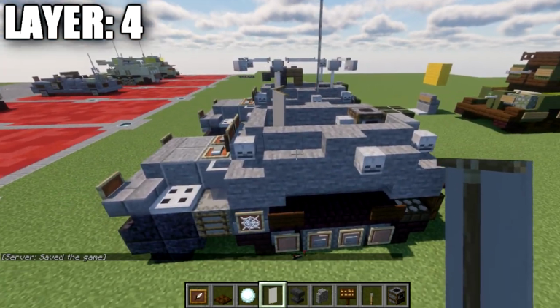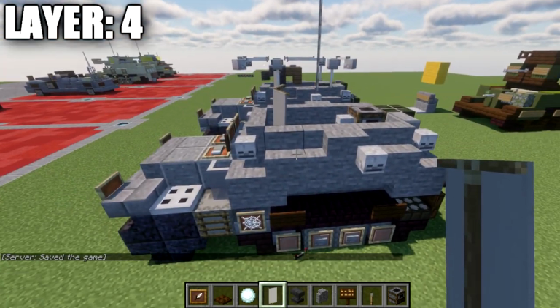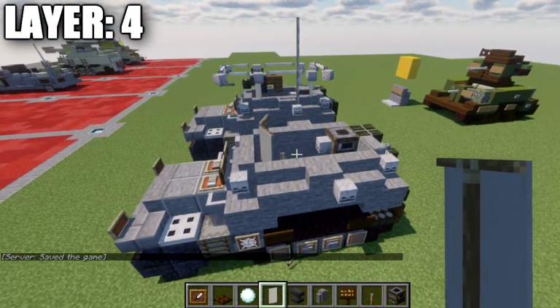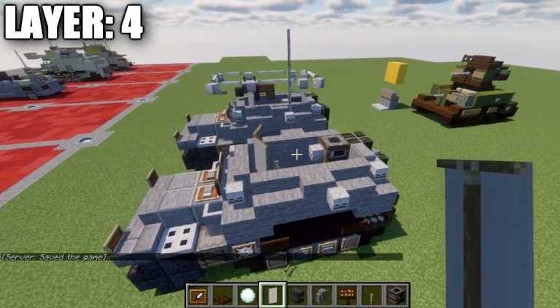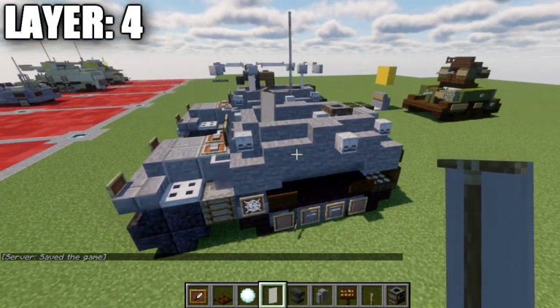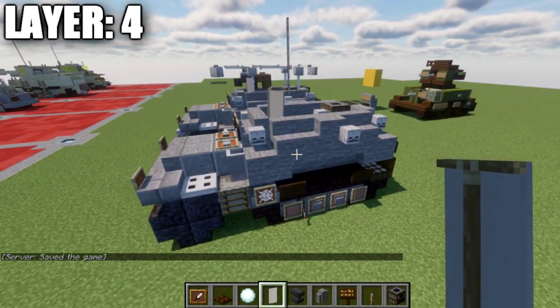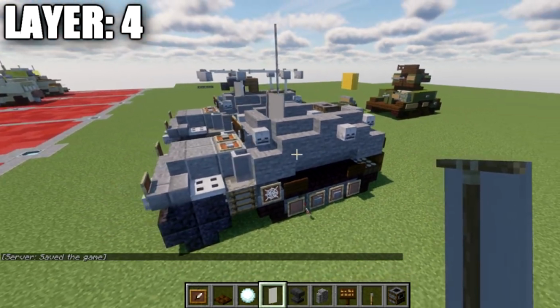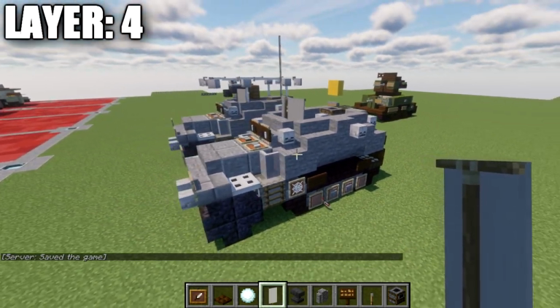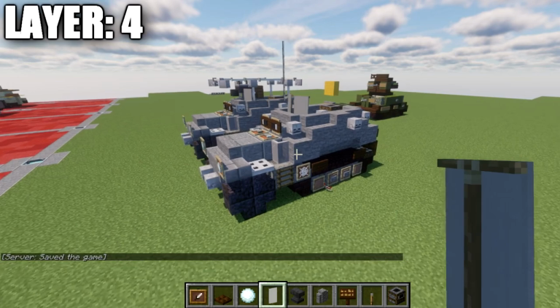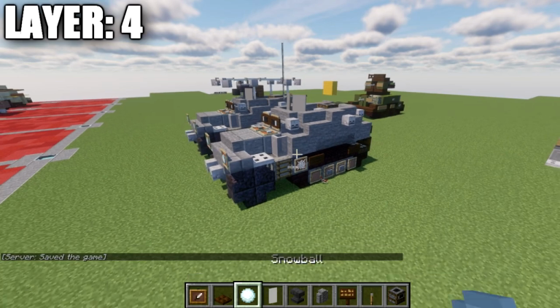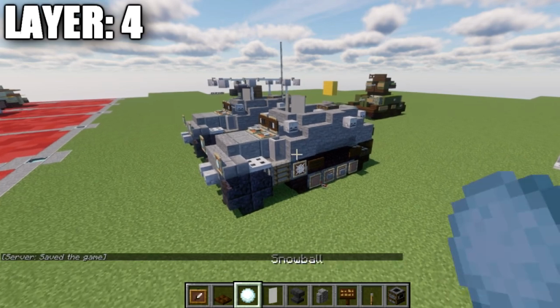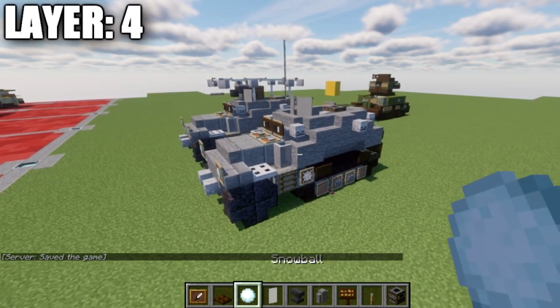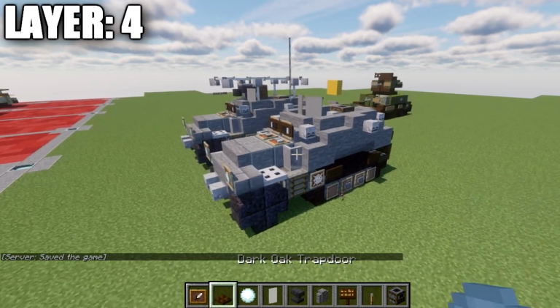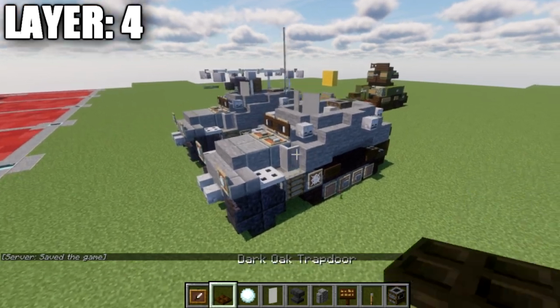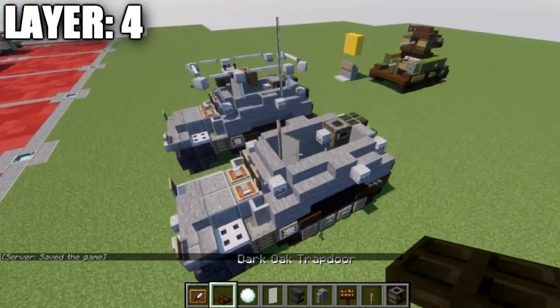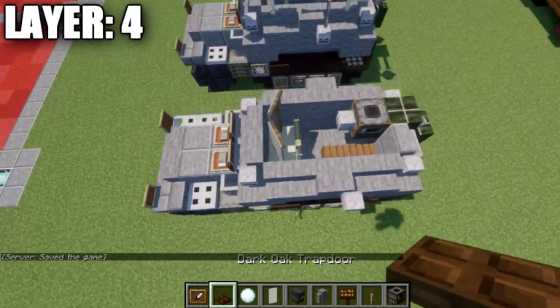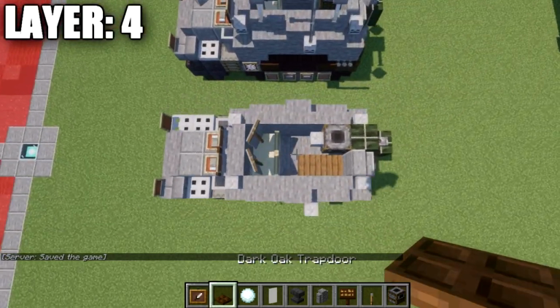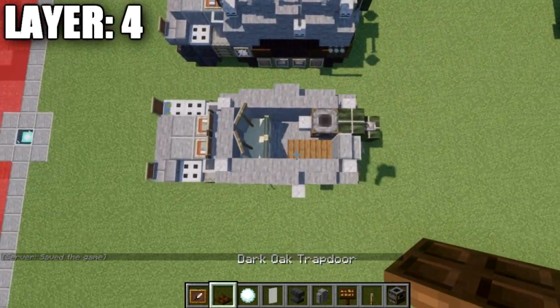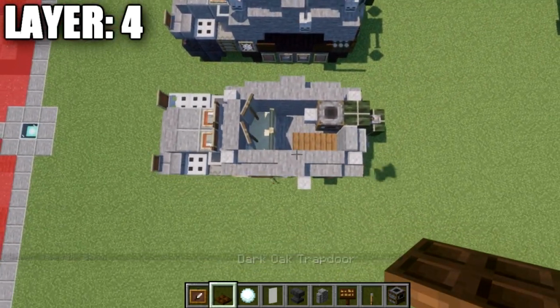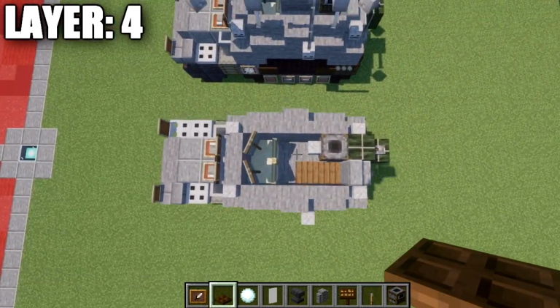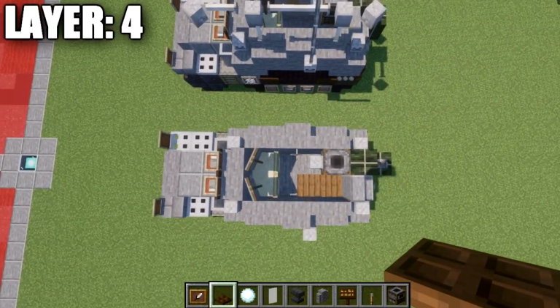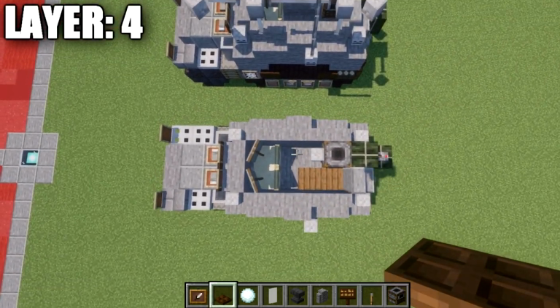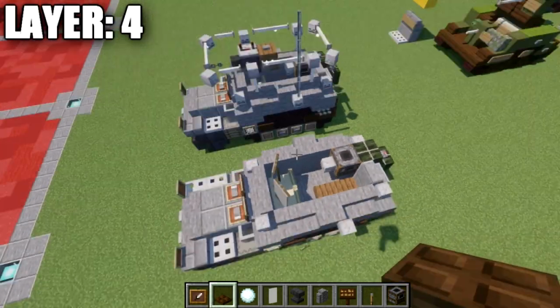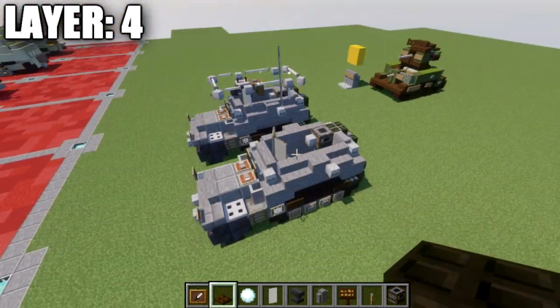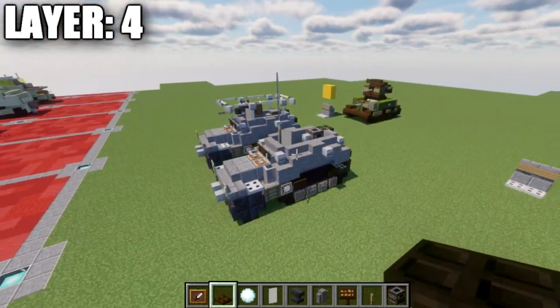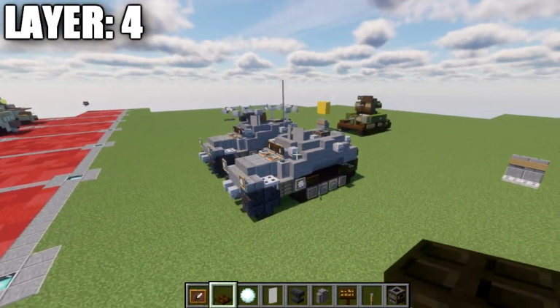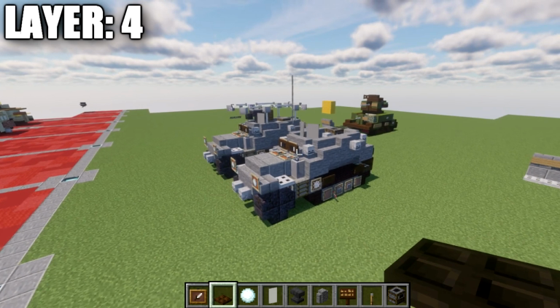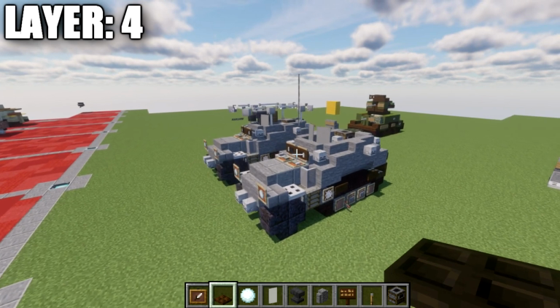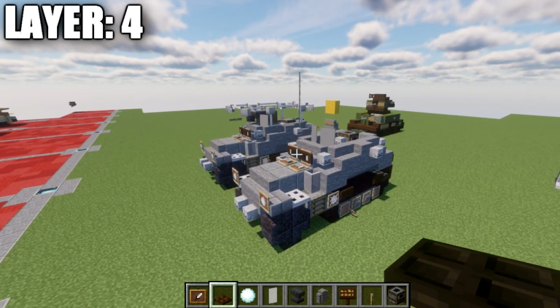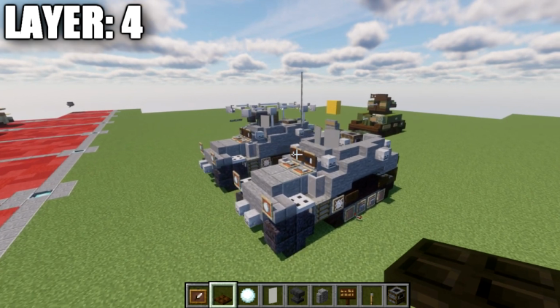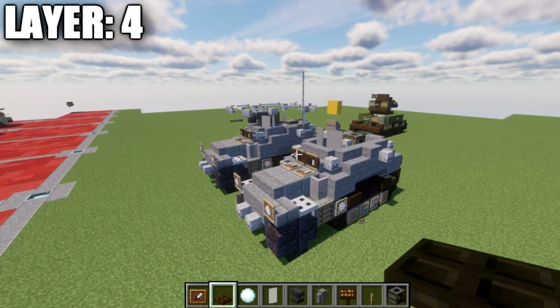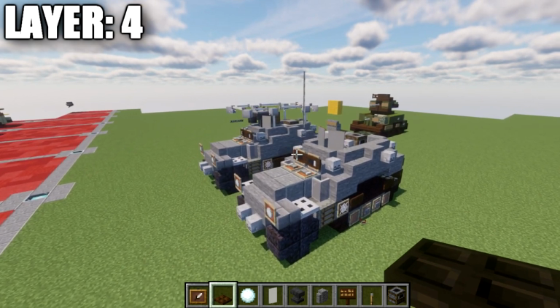That concludes layer number four. Here's a top-down view of that. With that, we'll be moving into our last final layers.